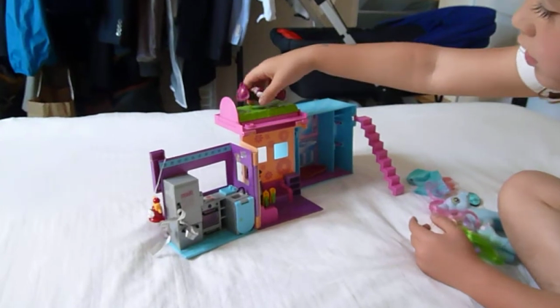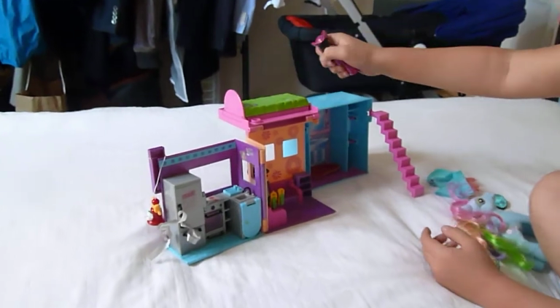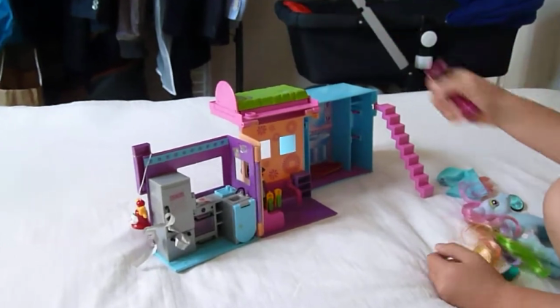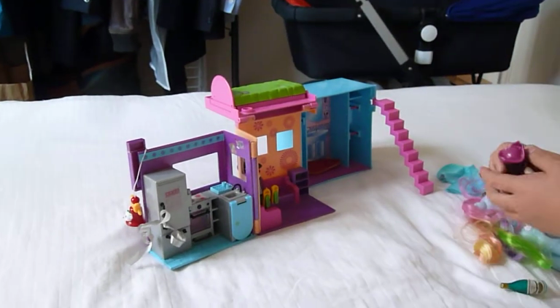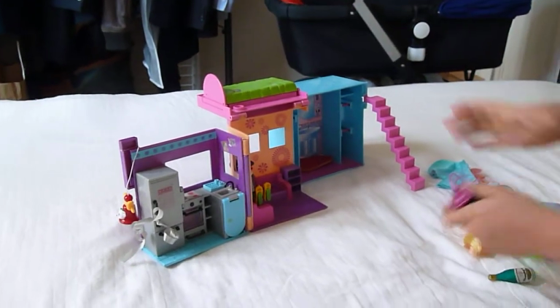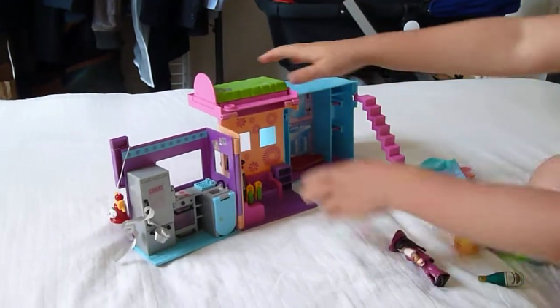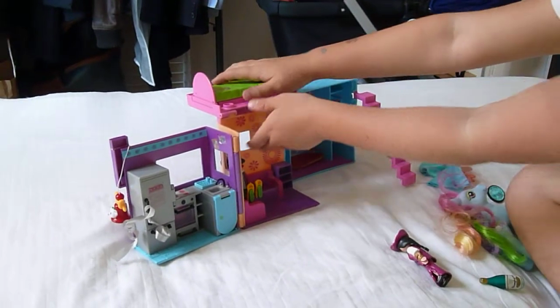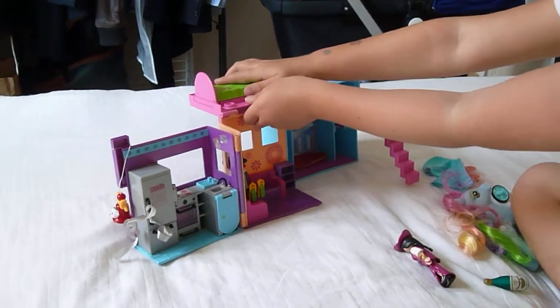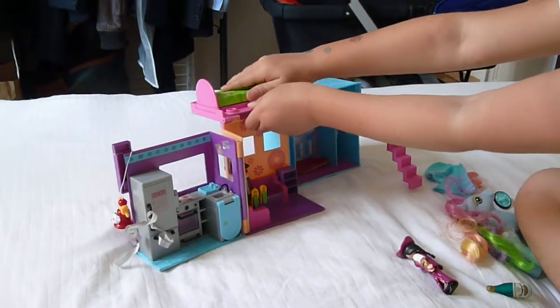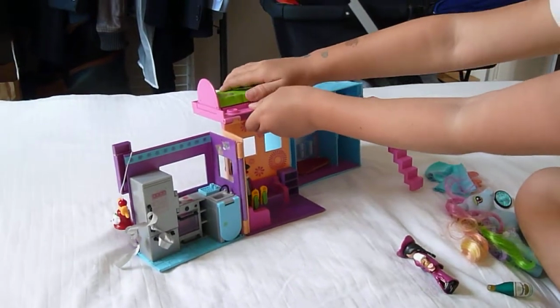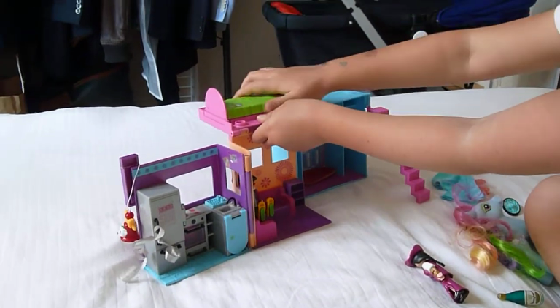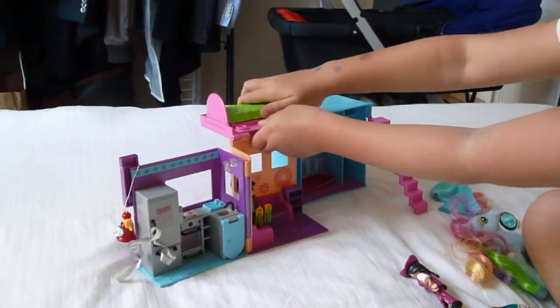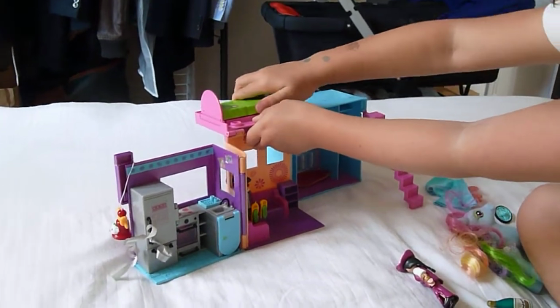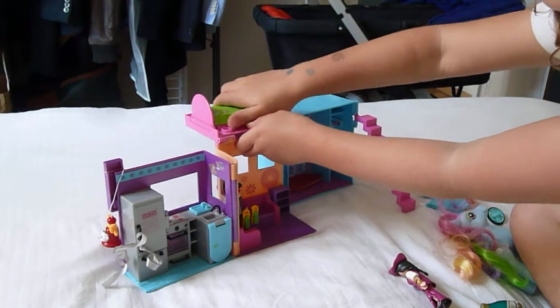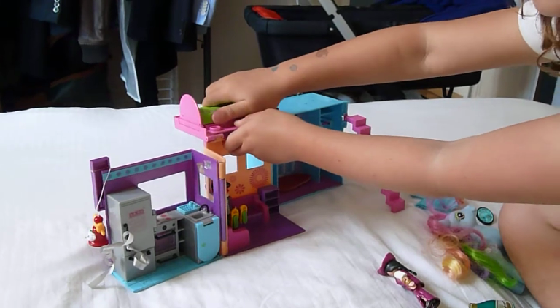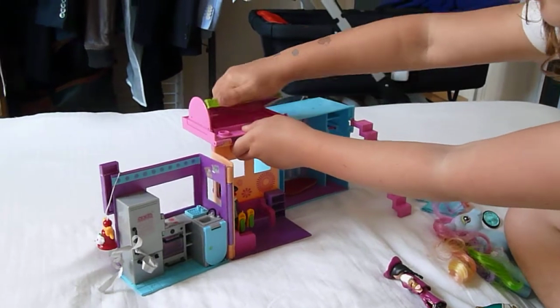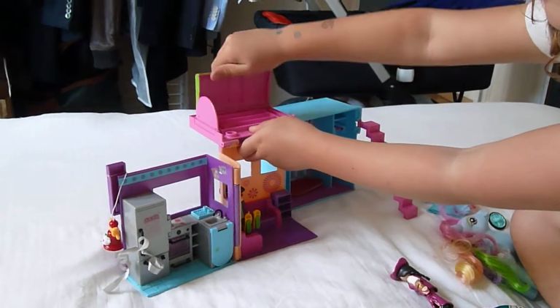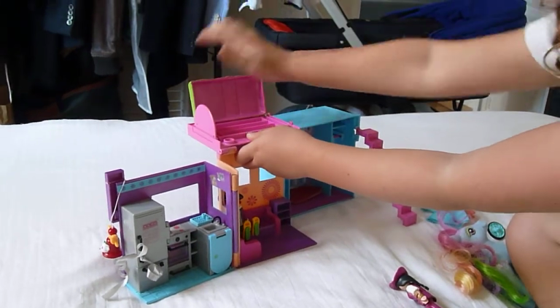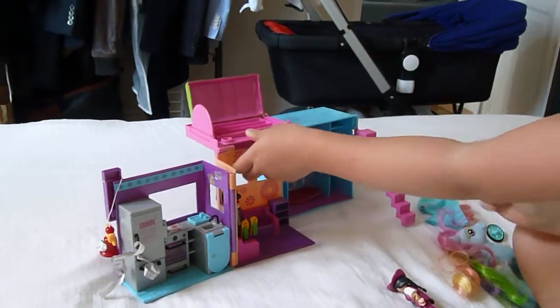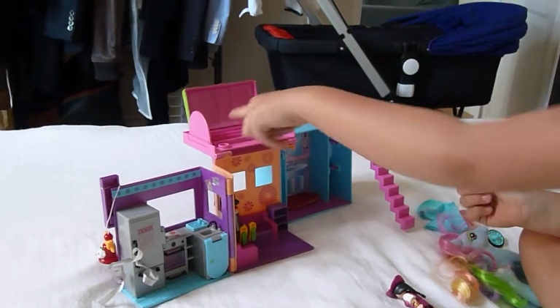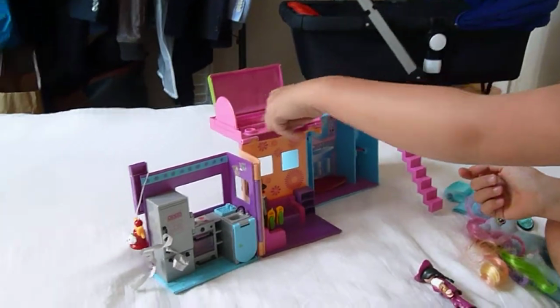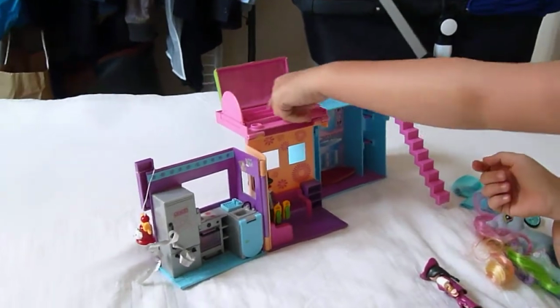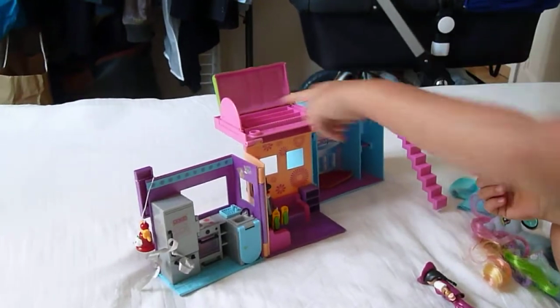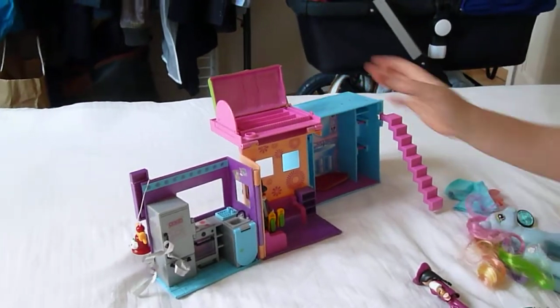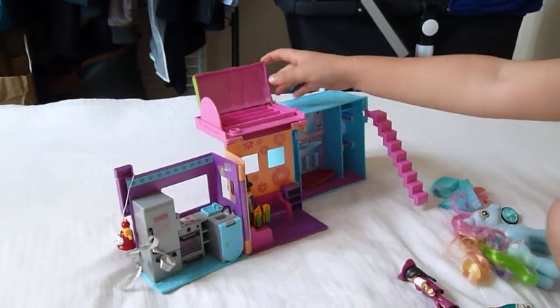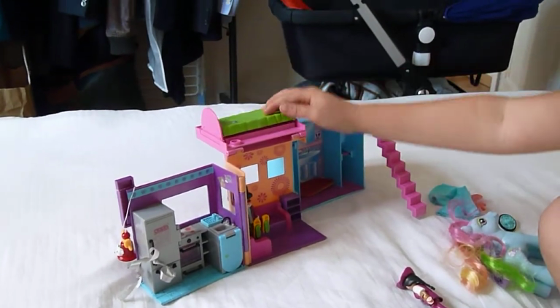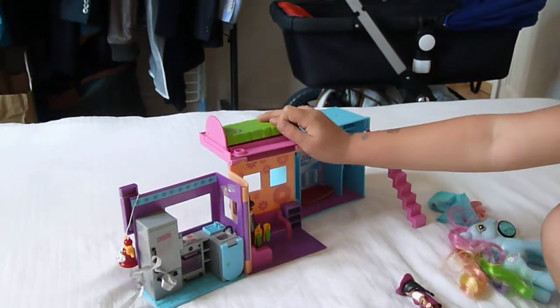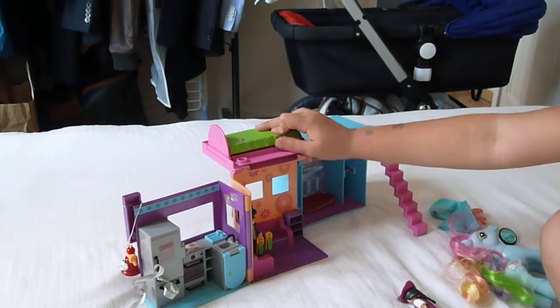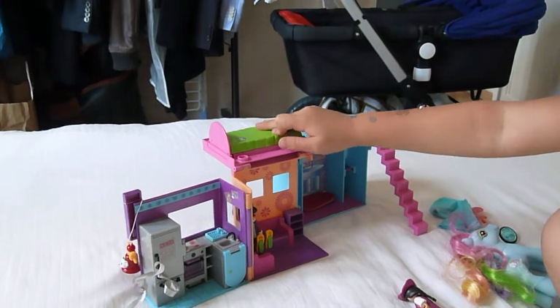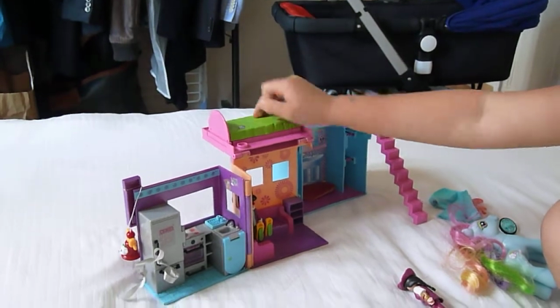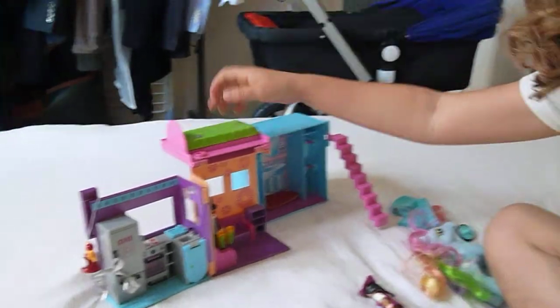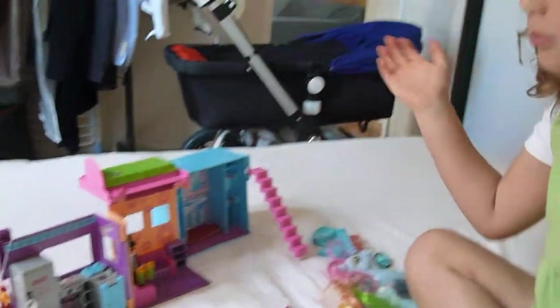Oh, and I forgot to show you that it opens. And here you can put soaps or something.